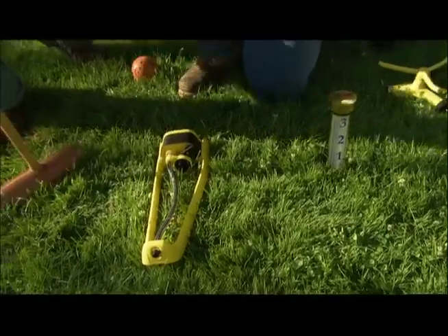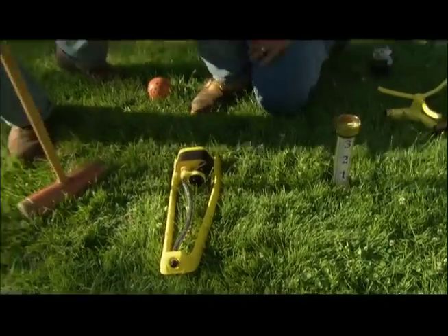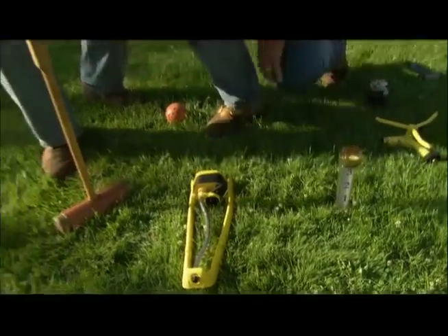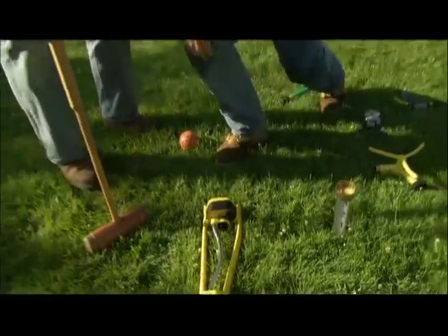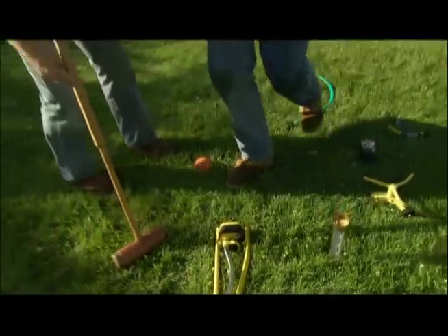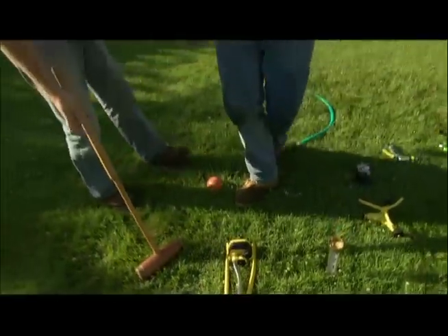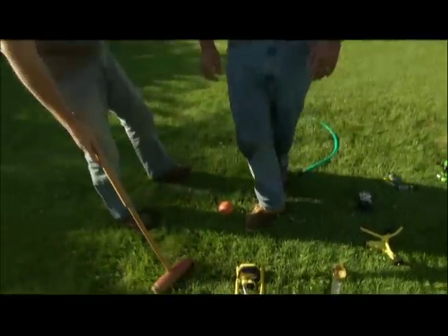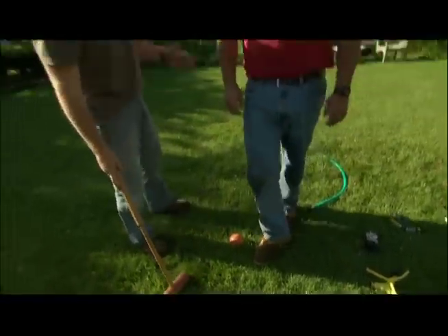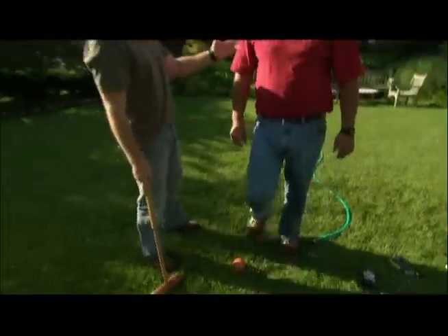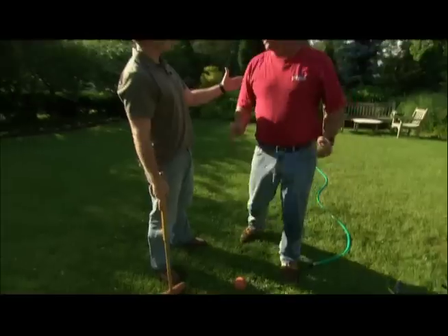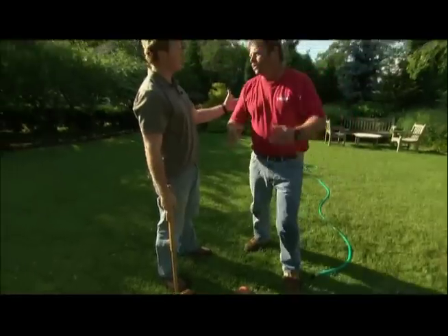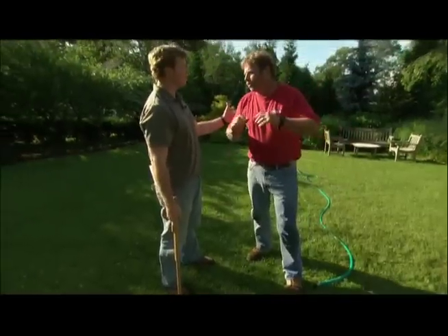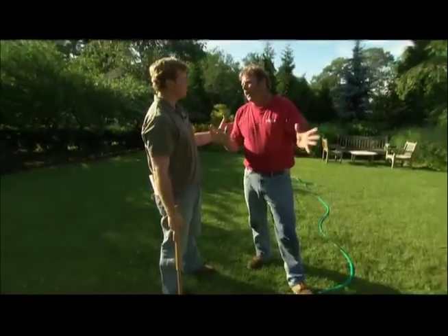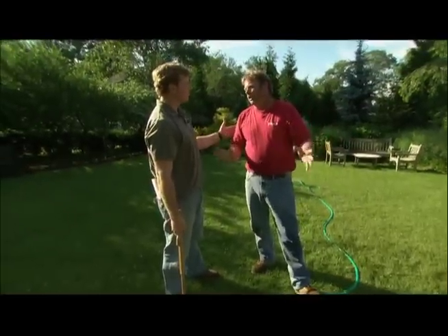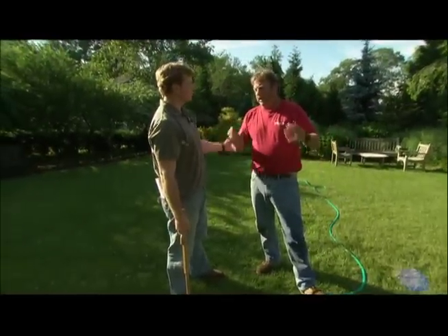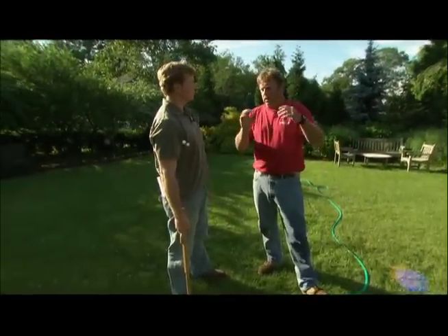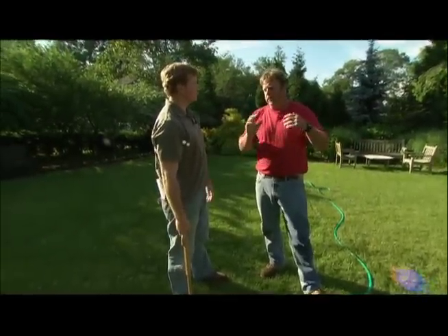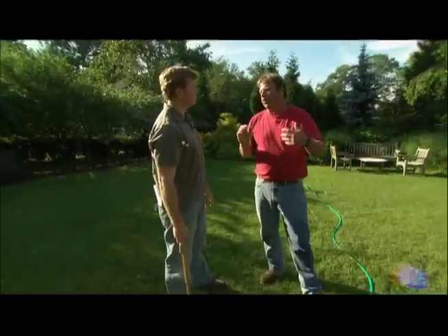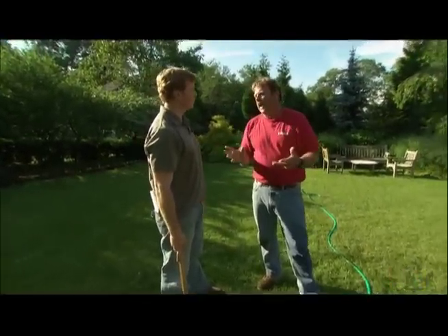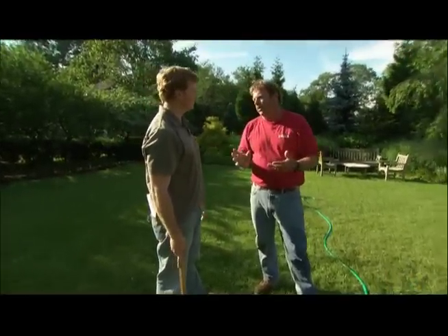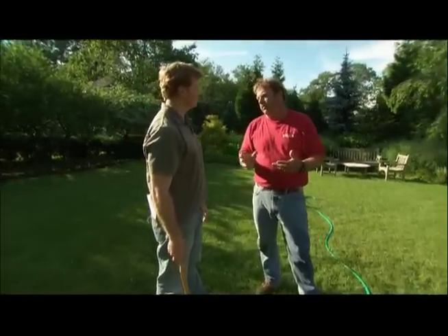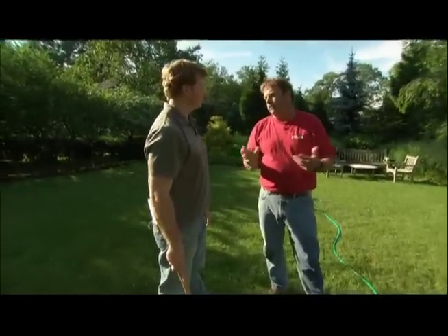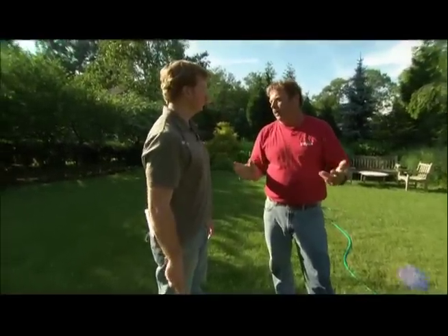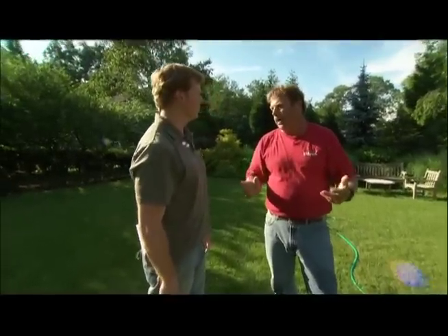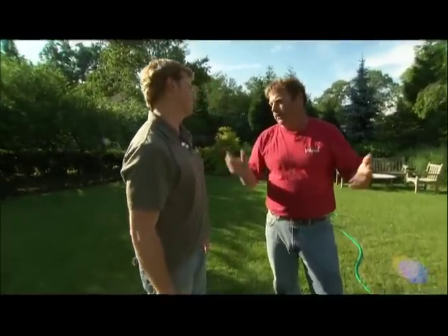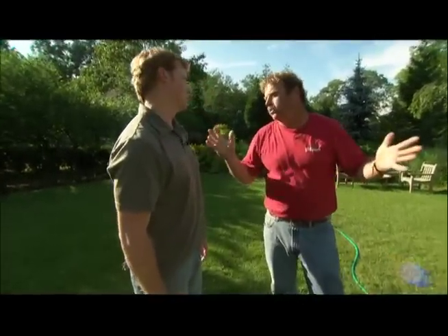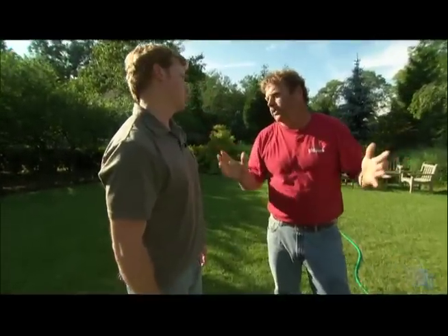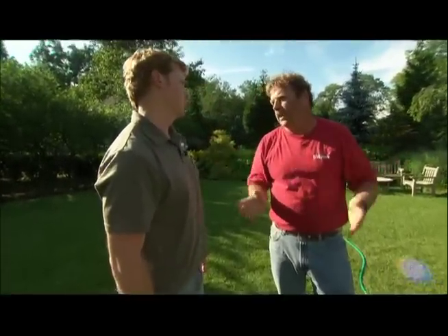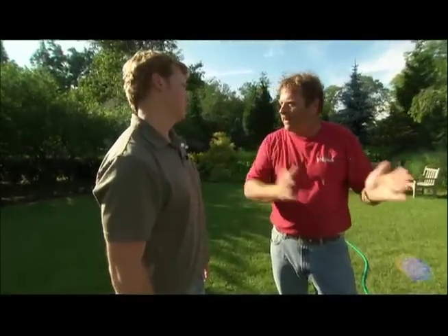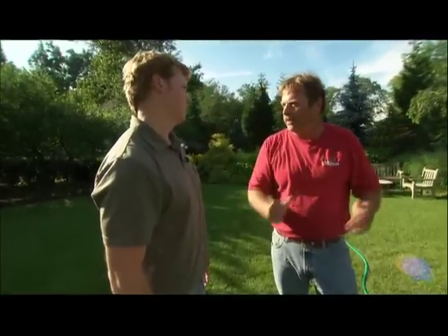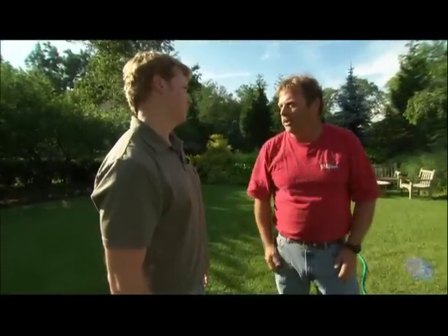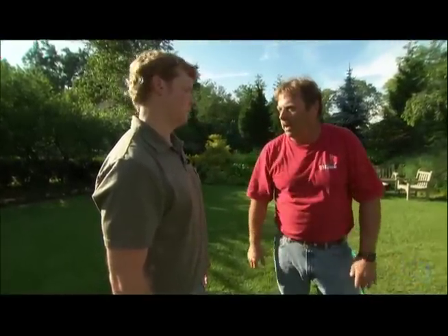Should you apply one inch a week all at once? No, spread it out. I like the lawn to dry out a little bit in between watering — so twice a week, a half an inch each time.